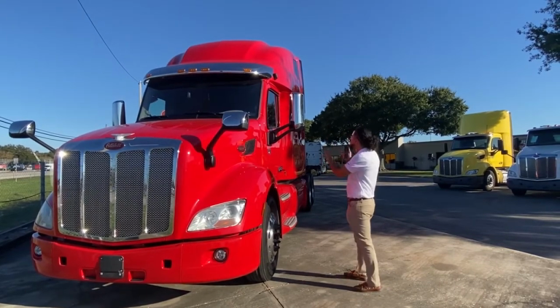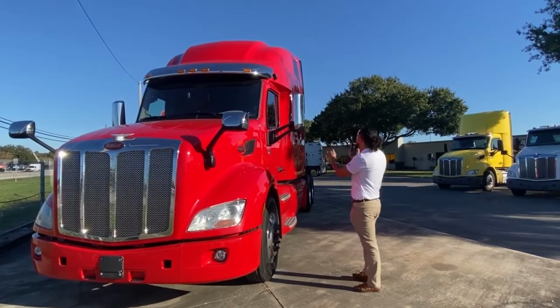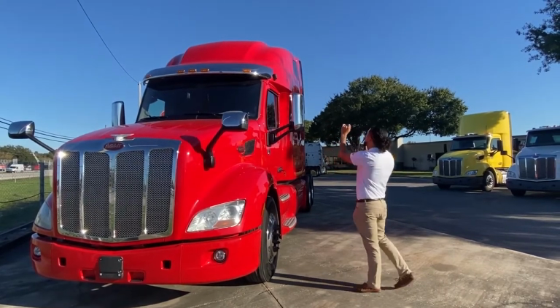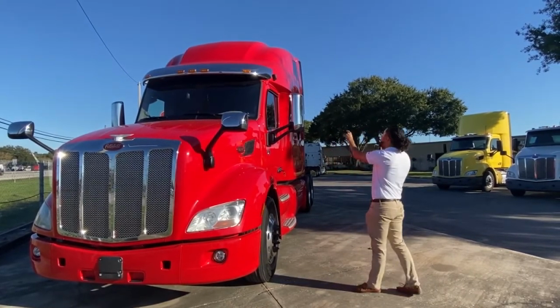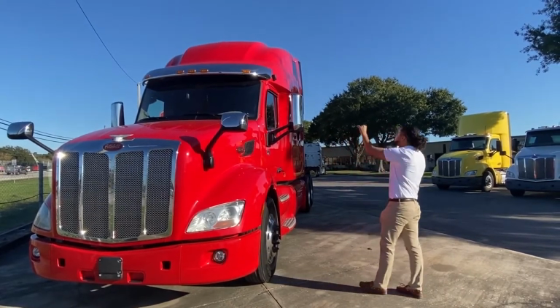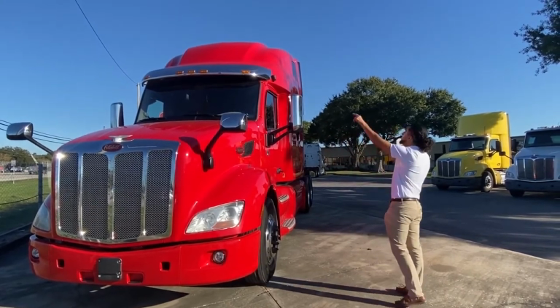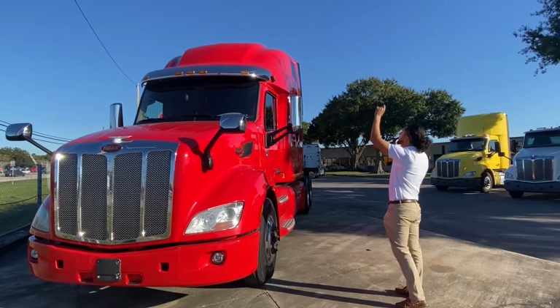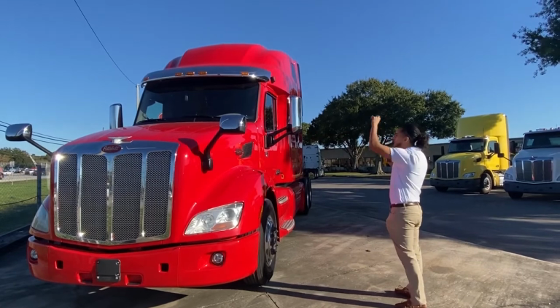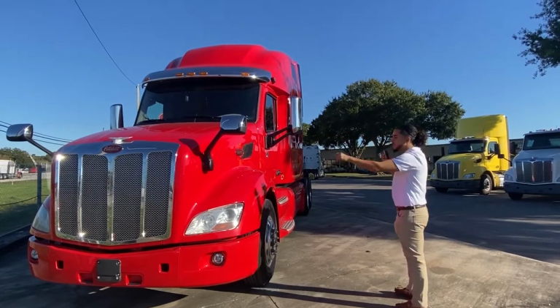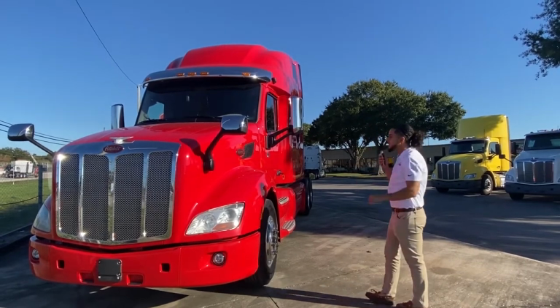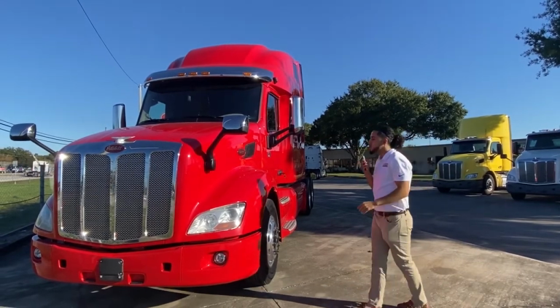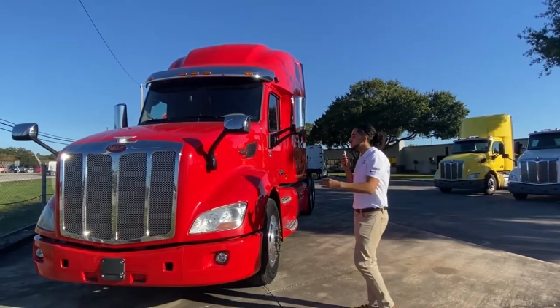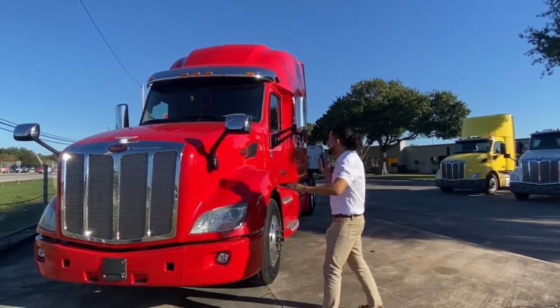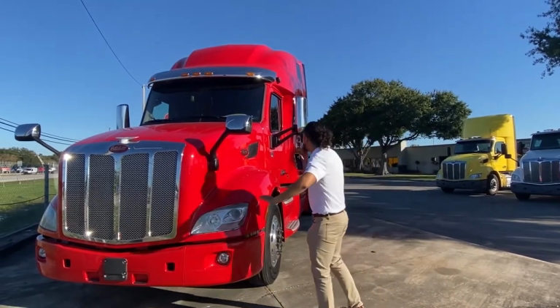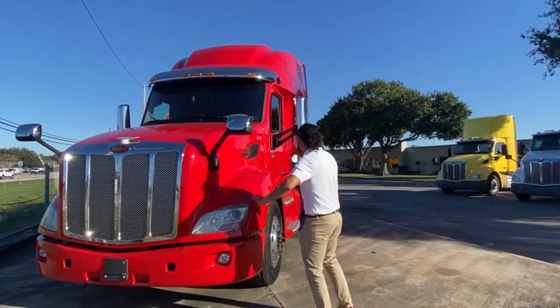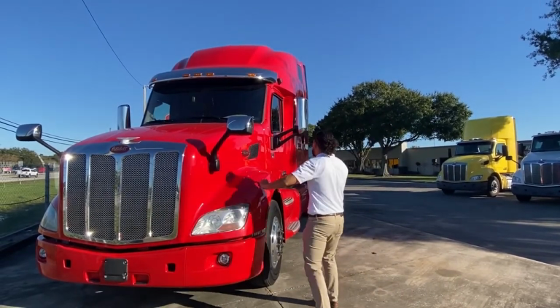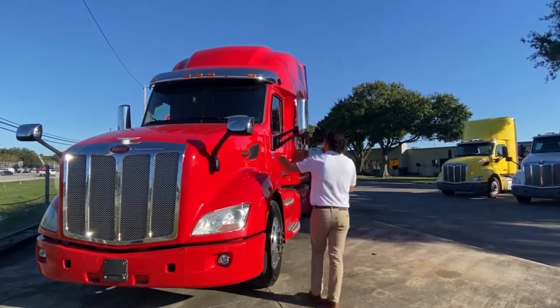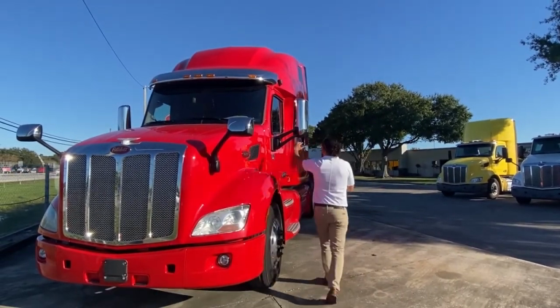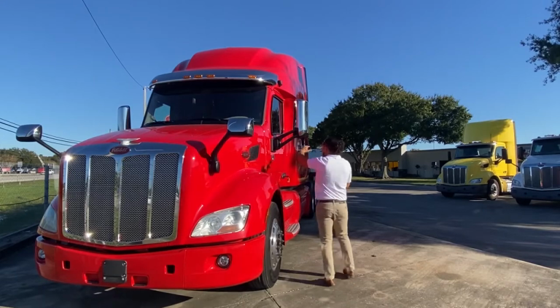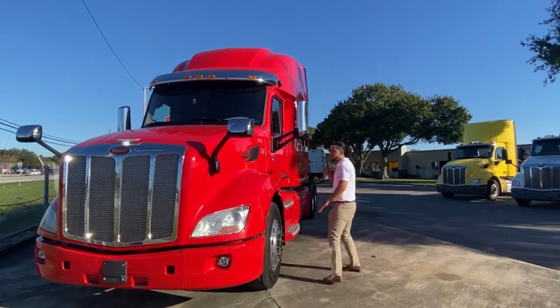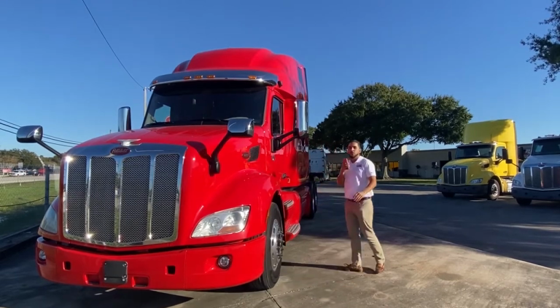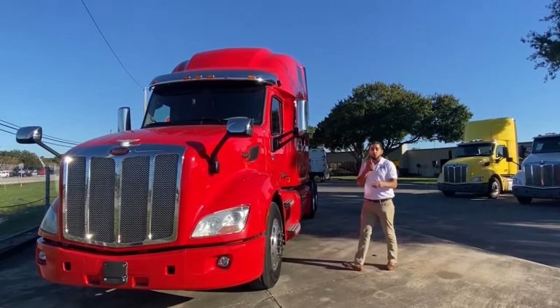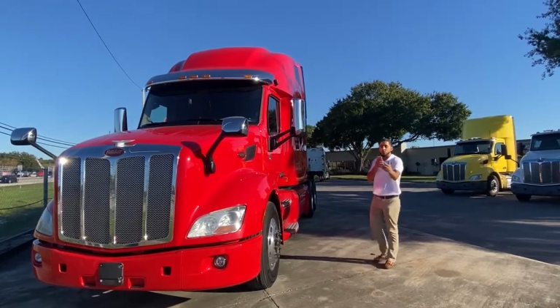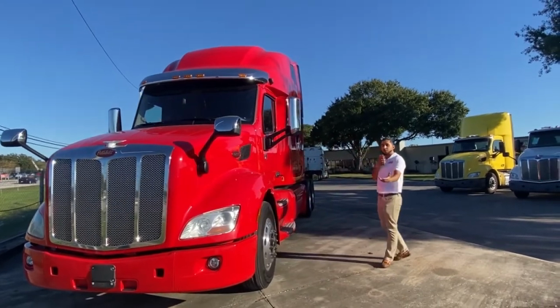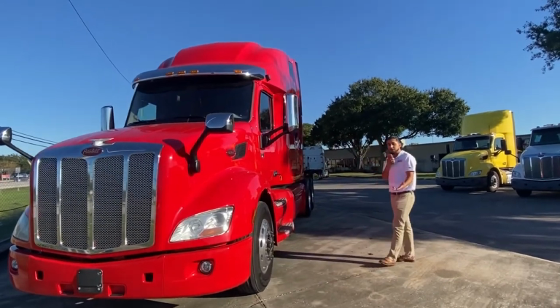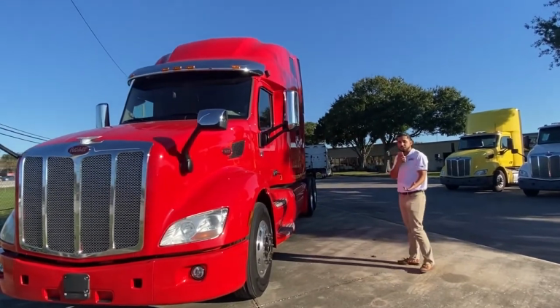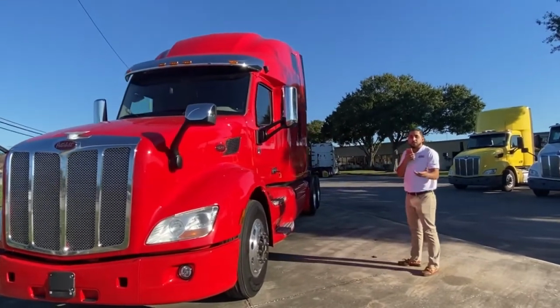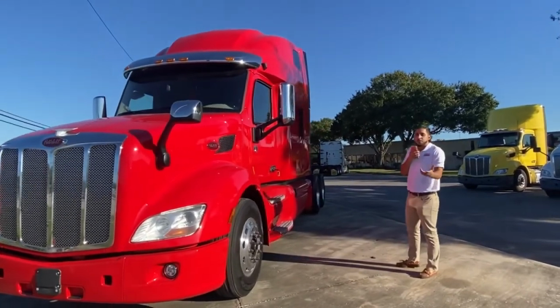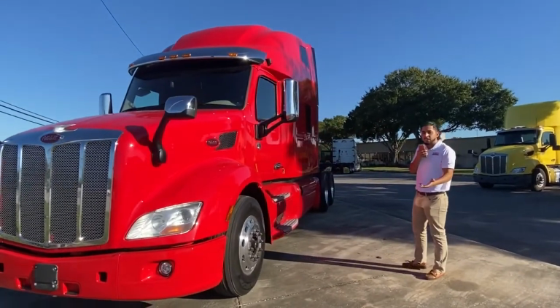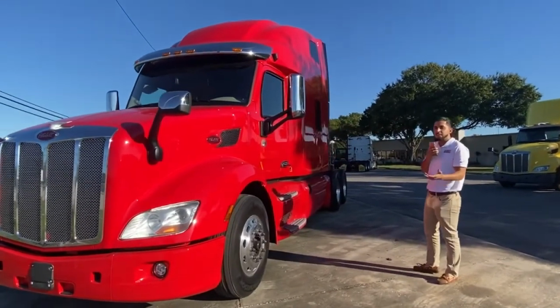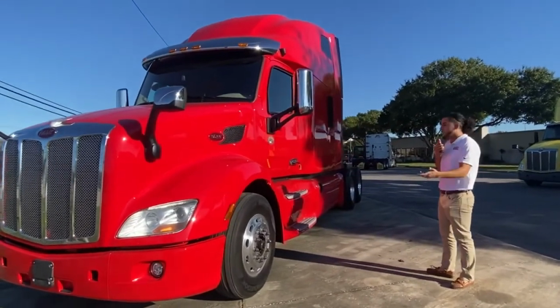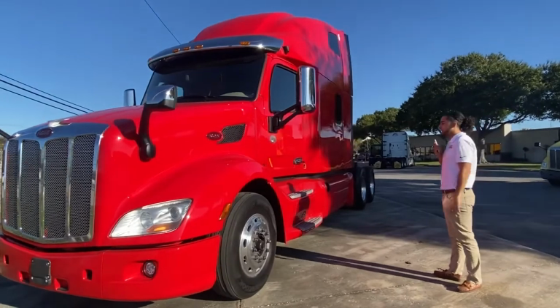If you take a moment to look at the mirrors, the visor, the top, and the hood, you can see that it's set up to resist wind. So with good wind resistance, you're likely to have better fuel economy.